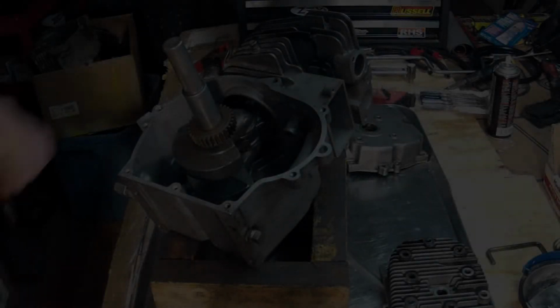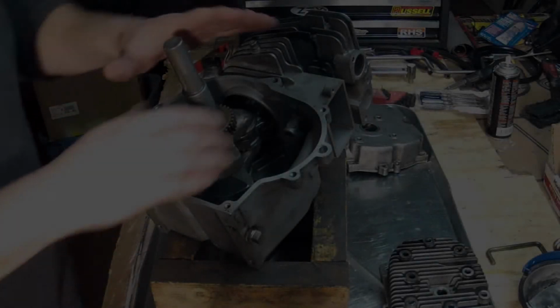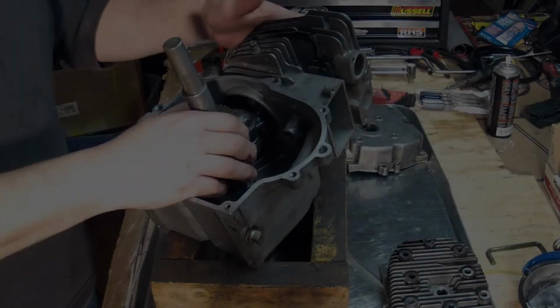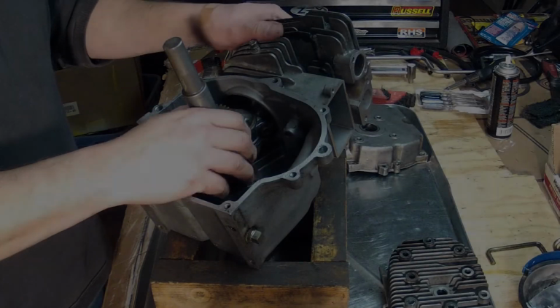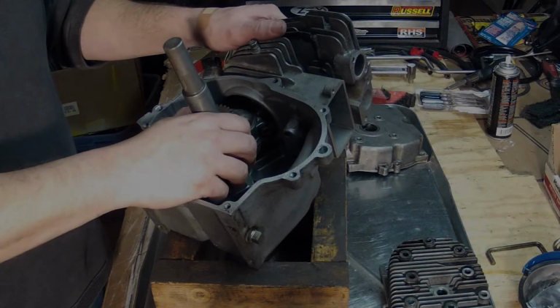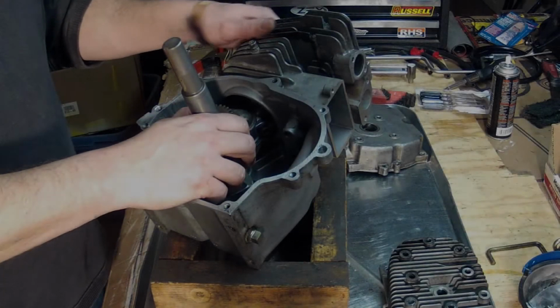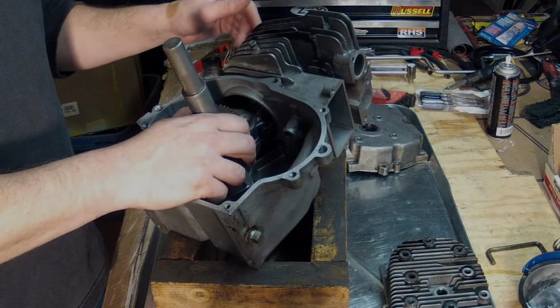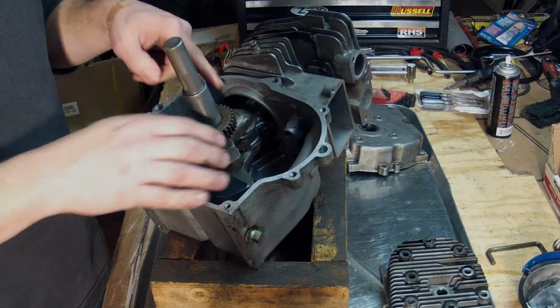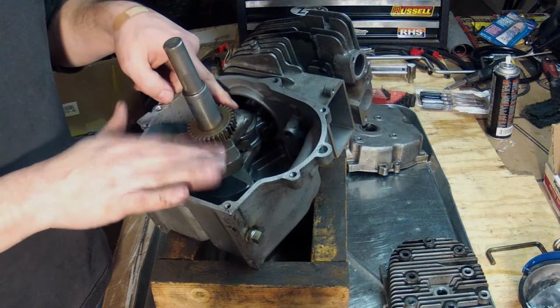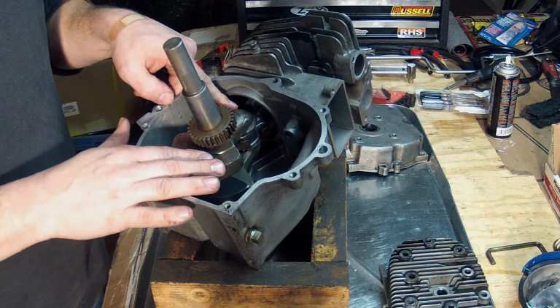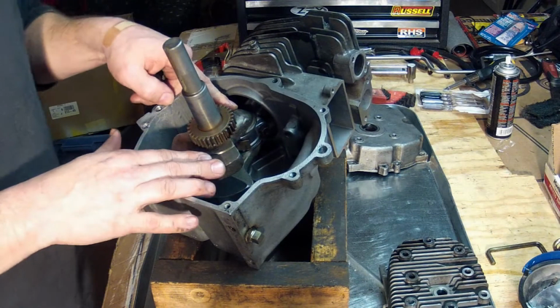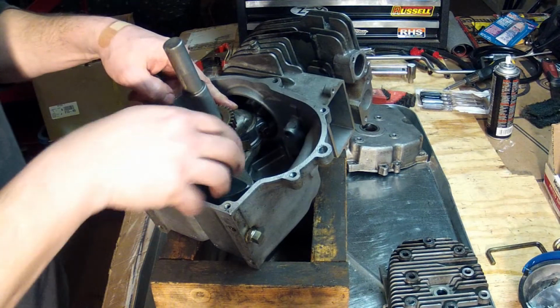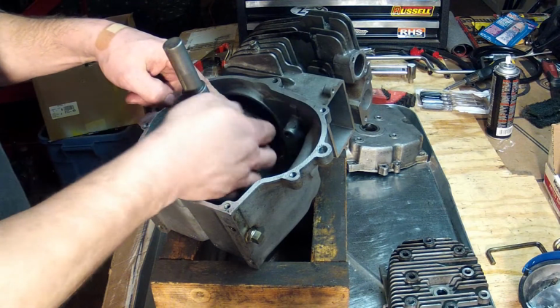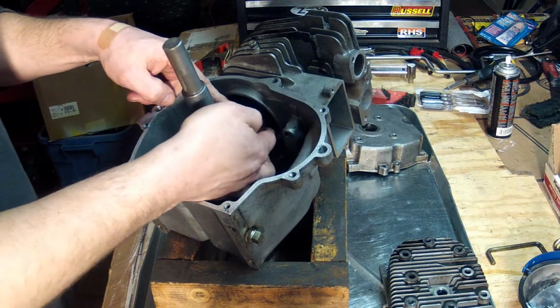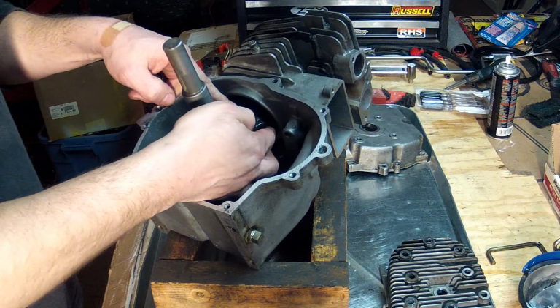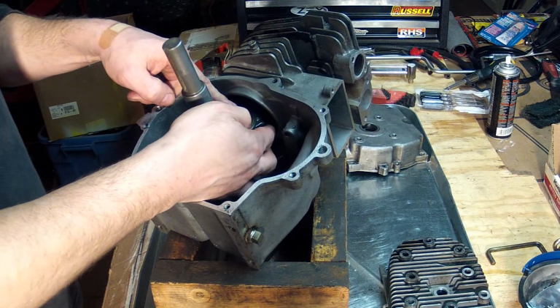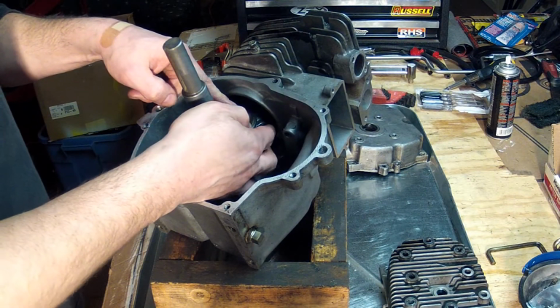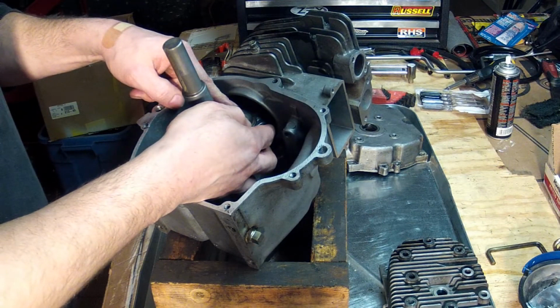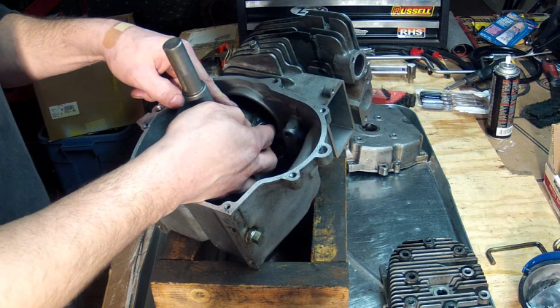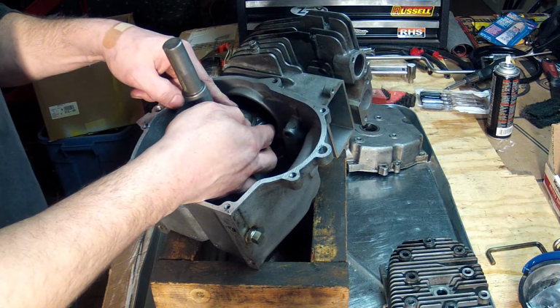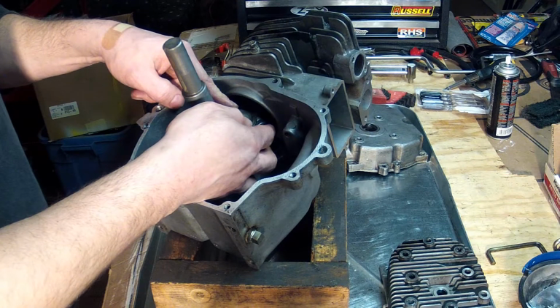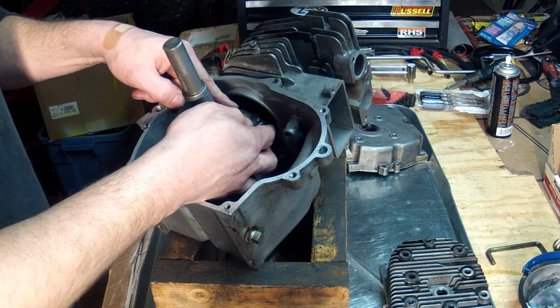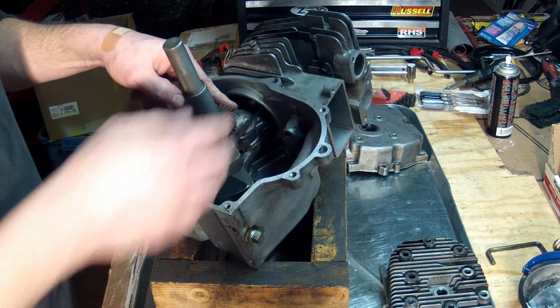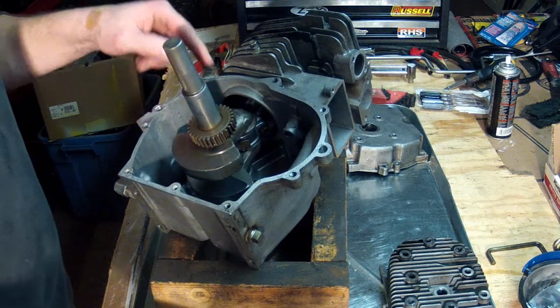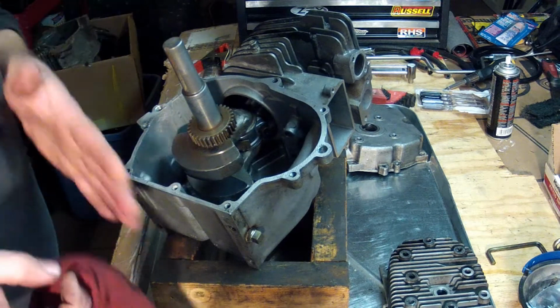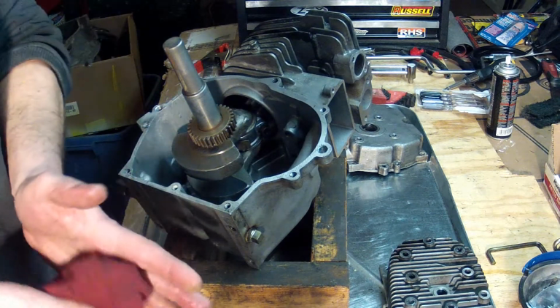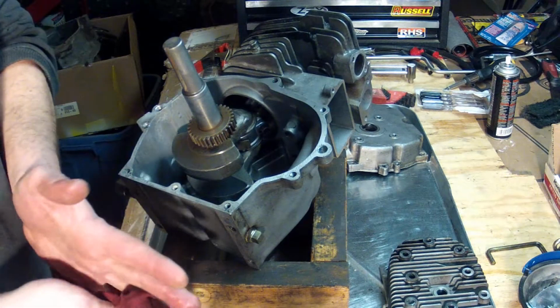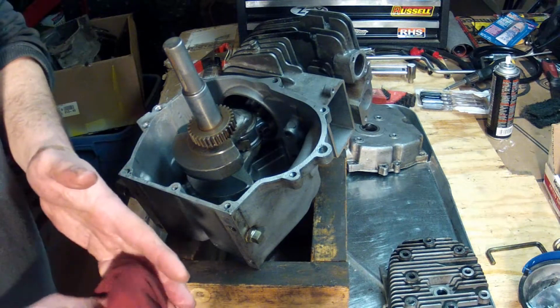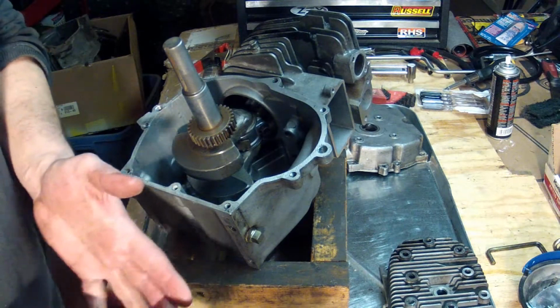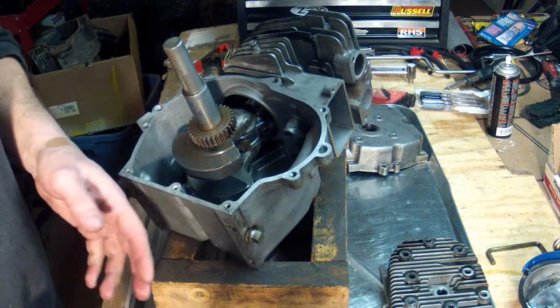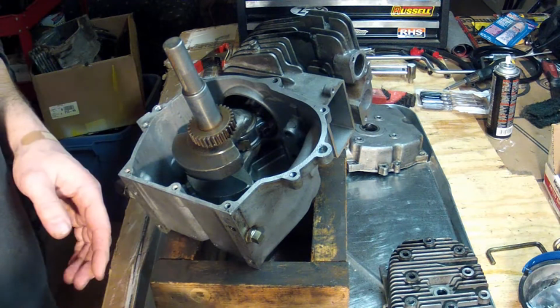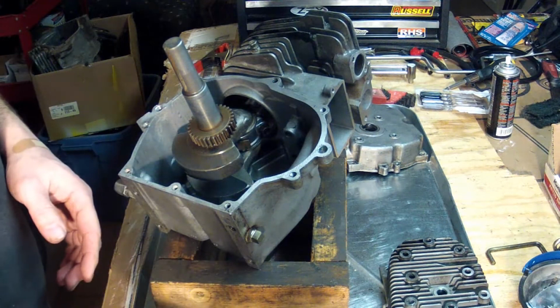The connecting rod is now bolted to the crankshaft, and the connecting rod bolts have been properly torqued to 210 inch-pounds according to the repair manual. Now it's time to put the camshaft in place.